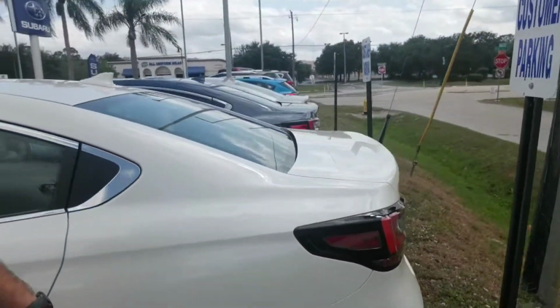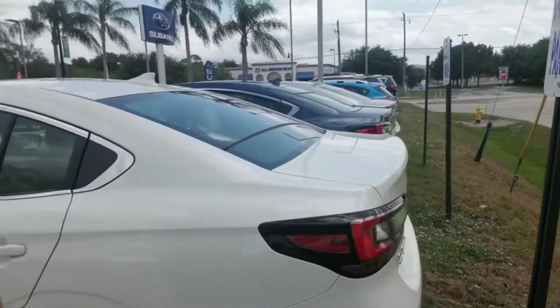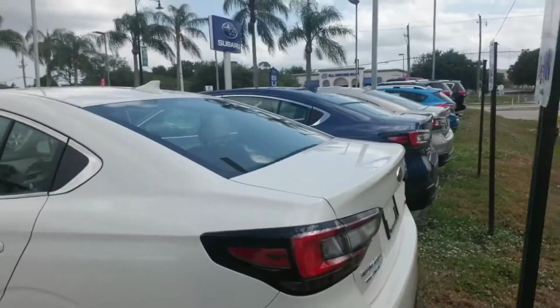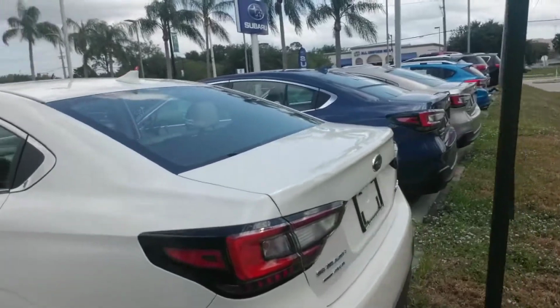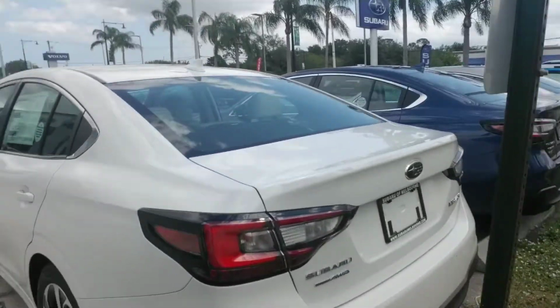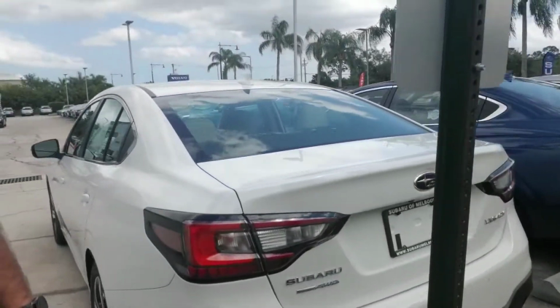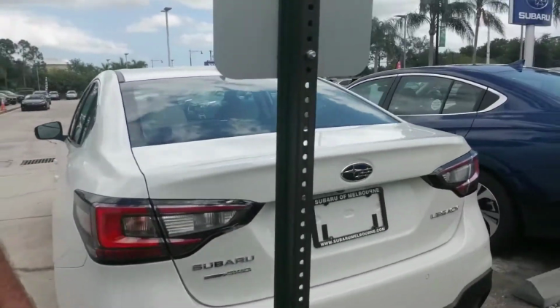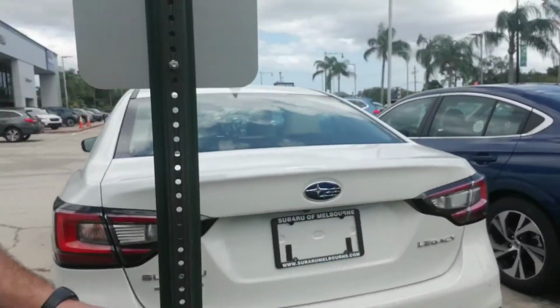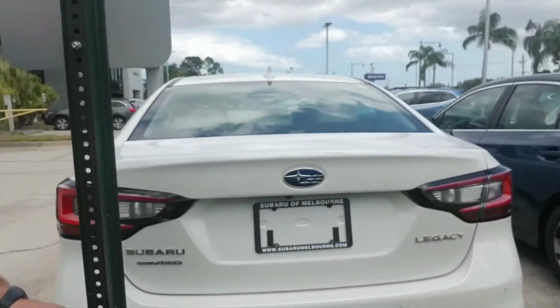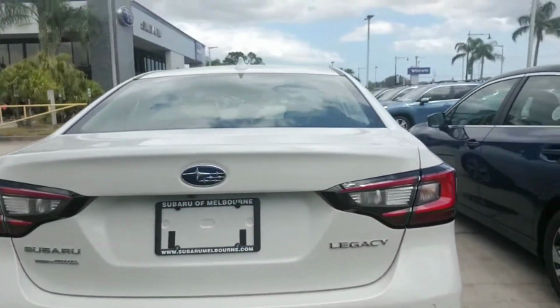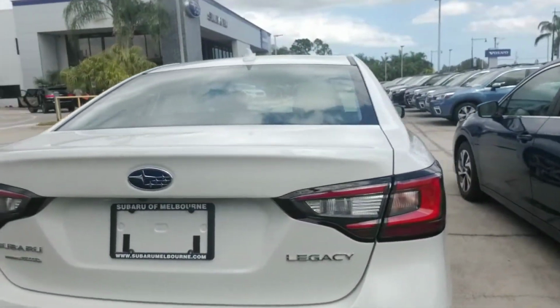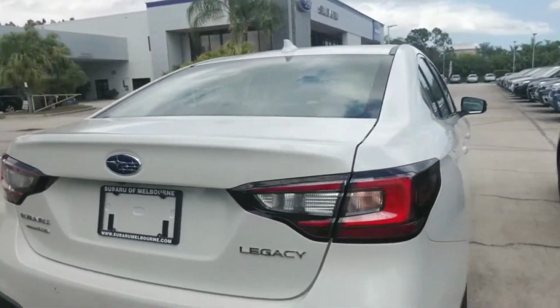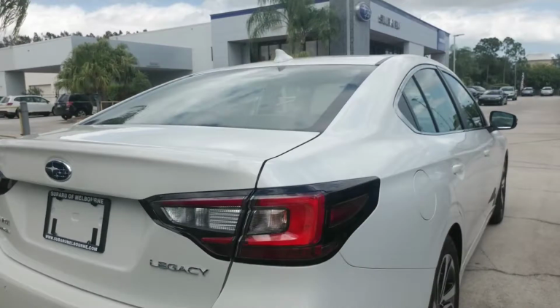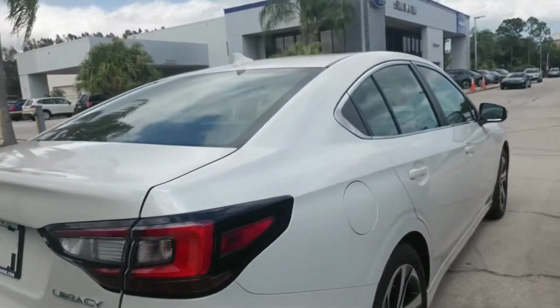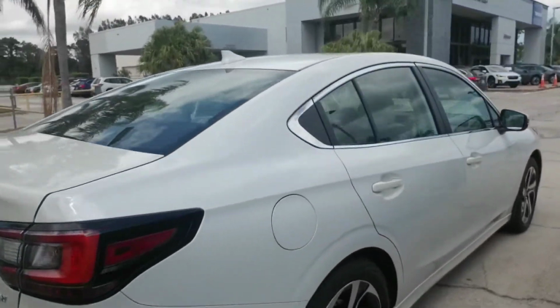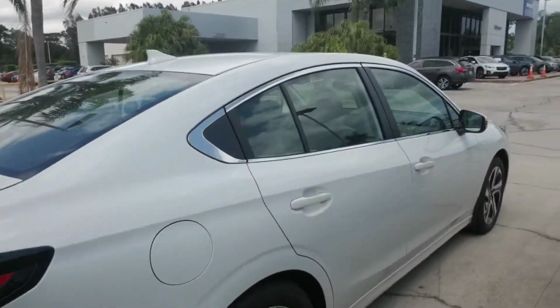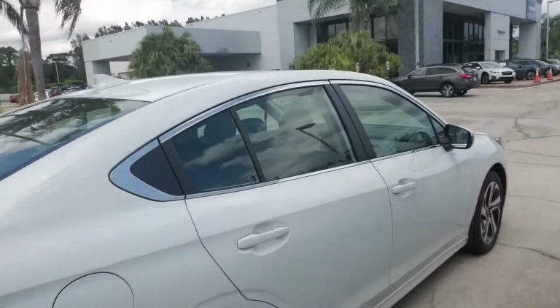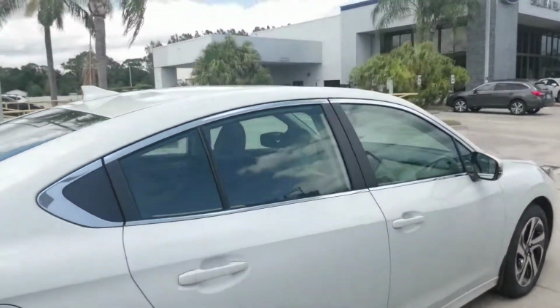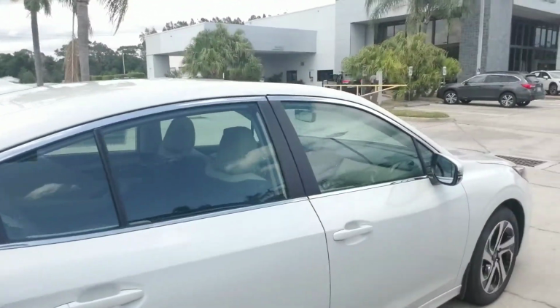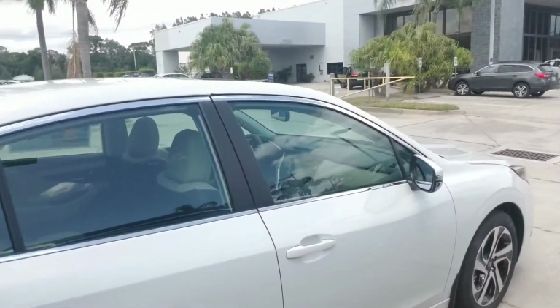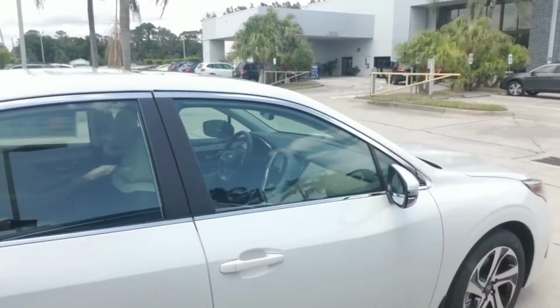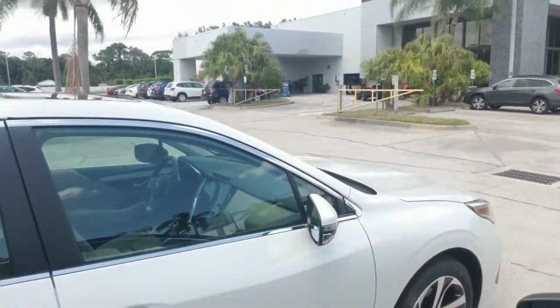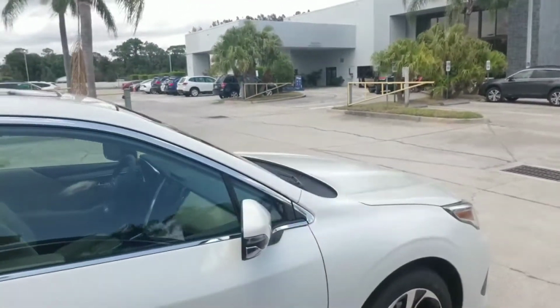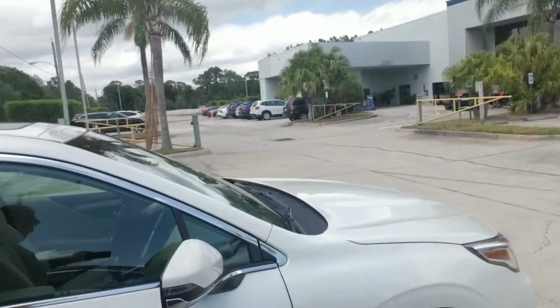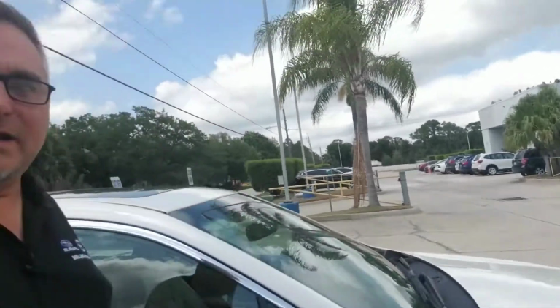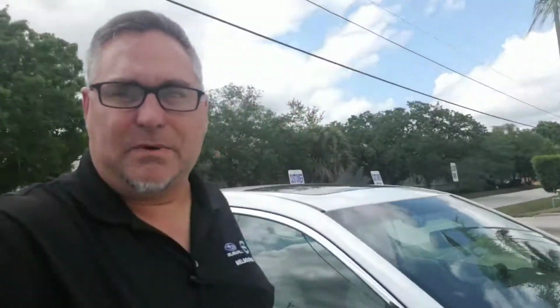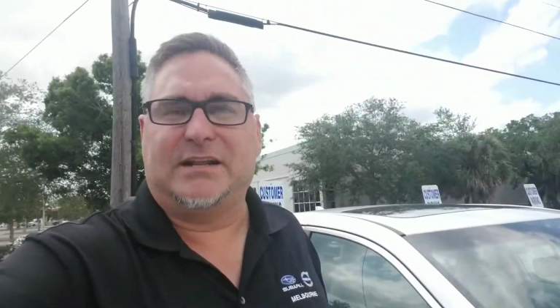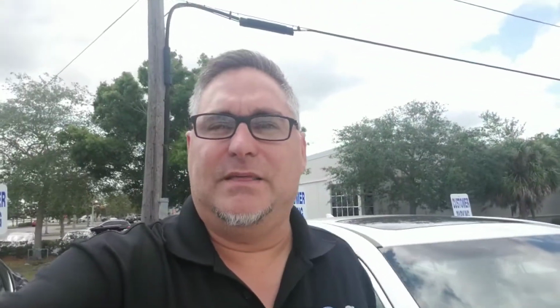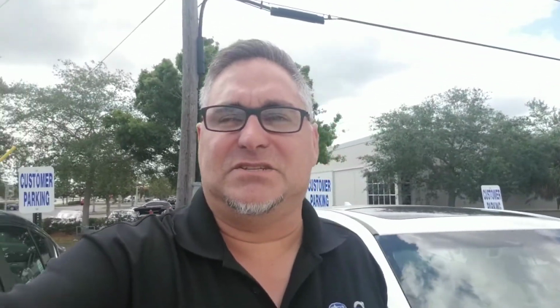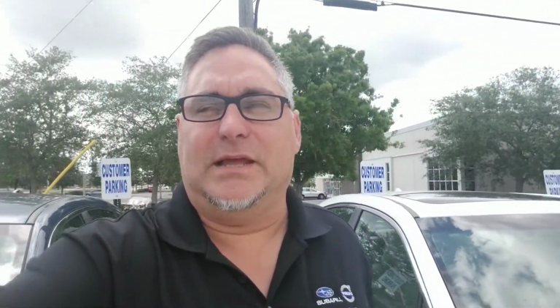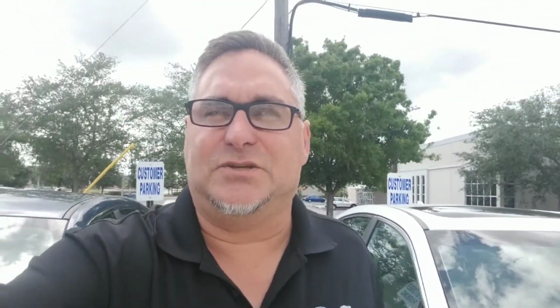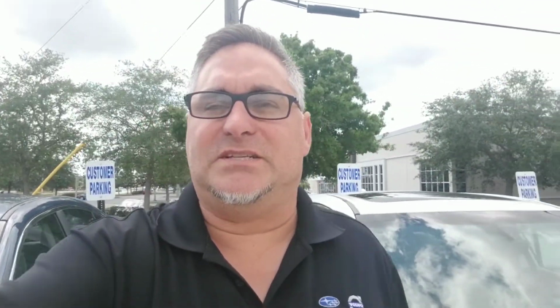We'll make our way around to the back where you have a spacious trunk area, and we're just going to continue to make our way all the way around so you get a nice visual of this beautiful four-door sedan. All right, there we go Chandler — that is the Subaru Legacy that you are interested in.